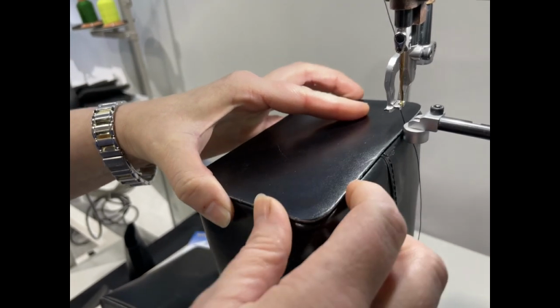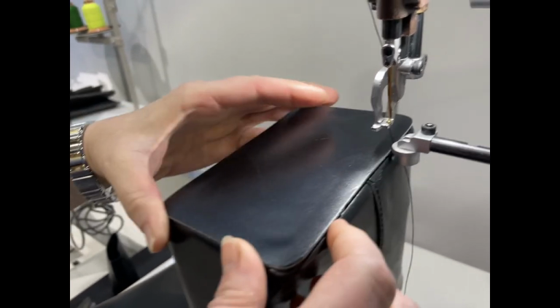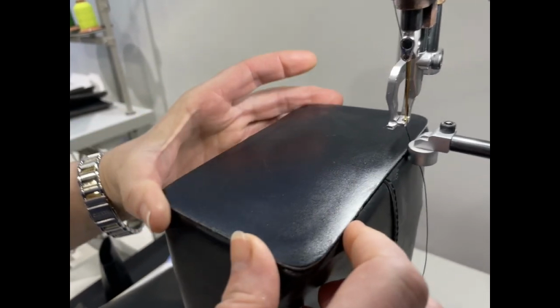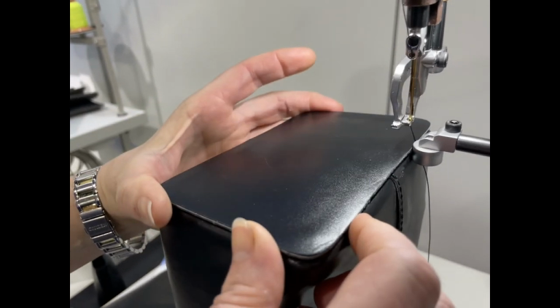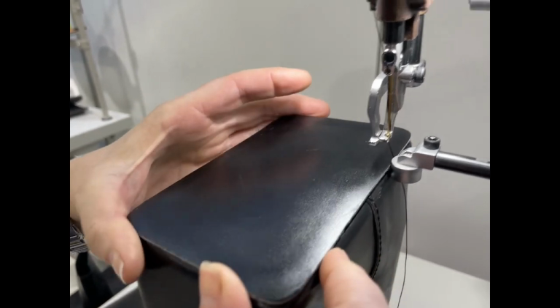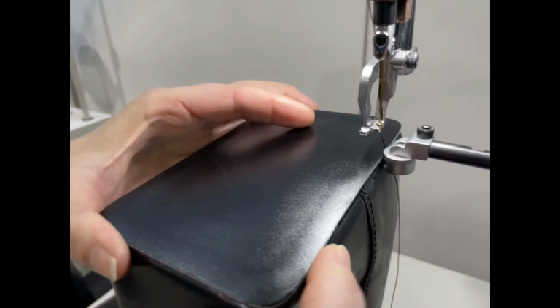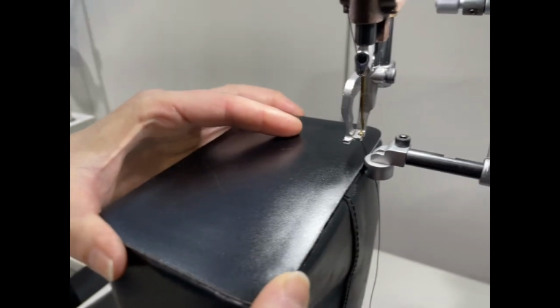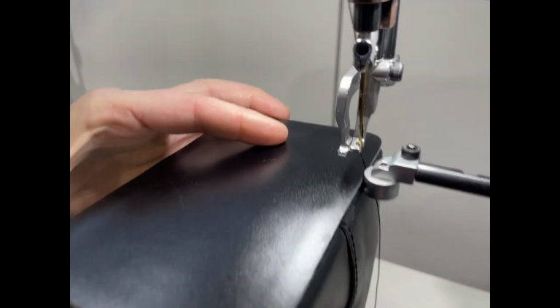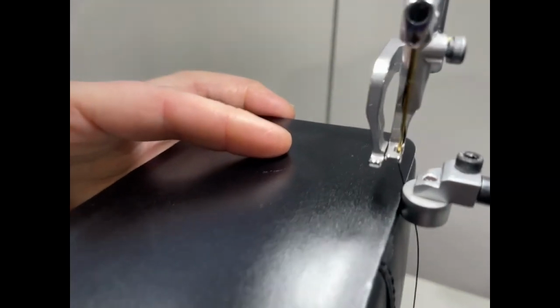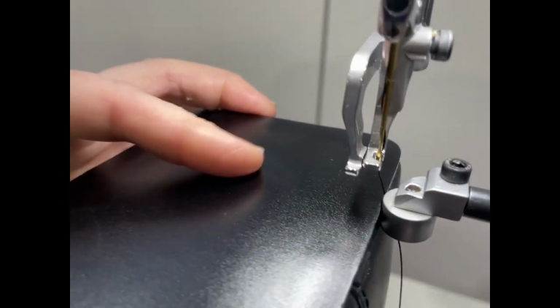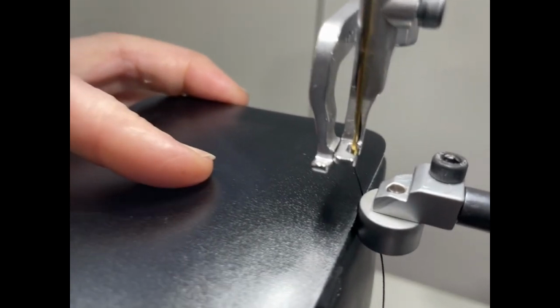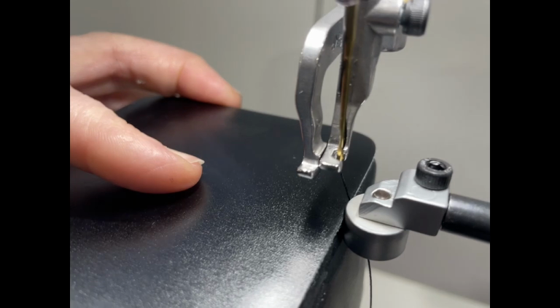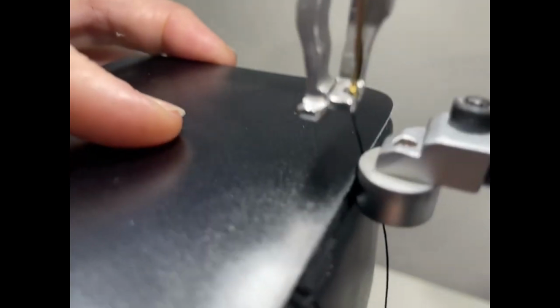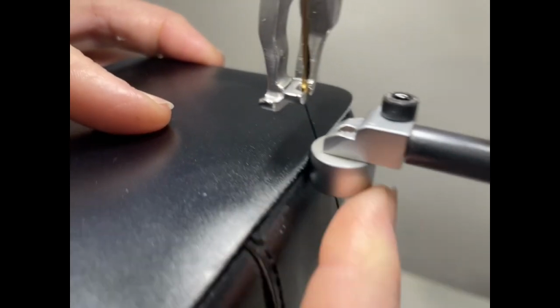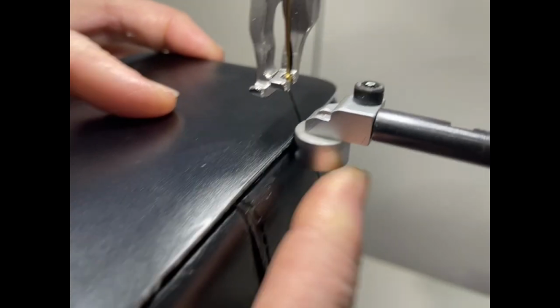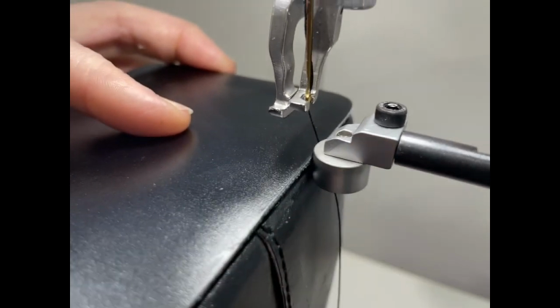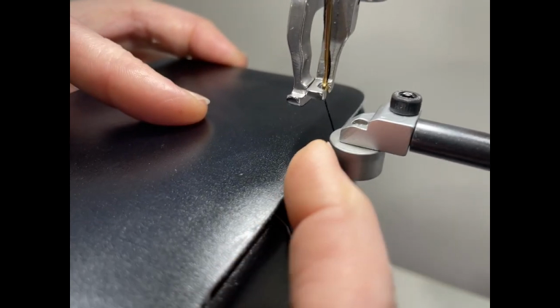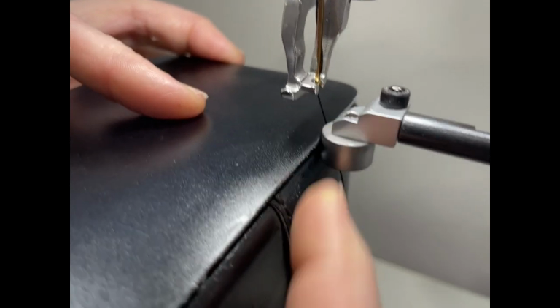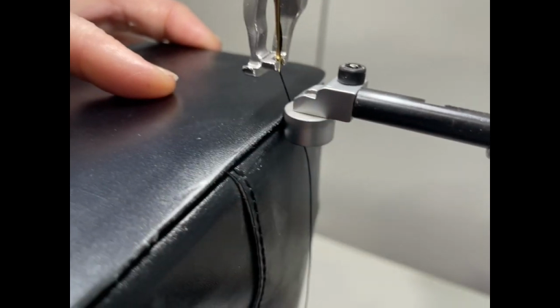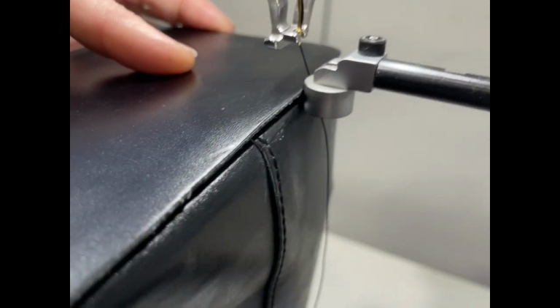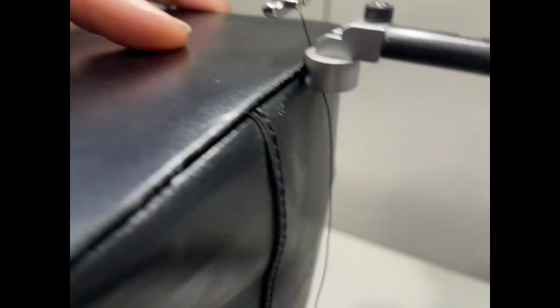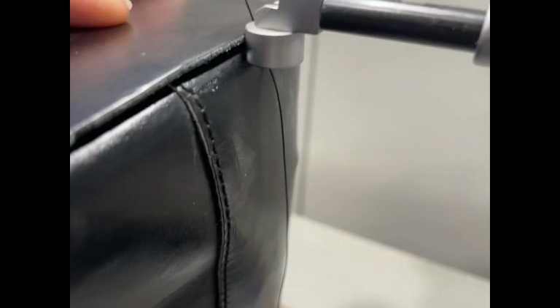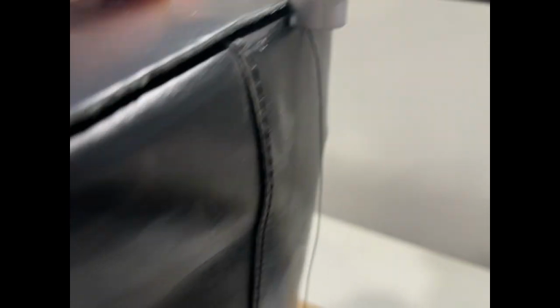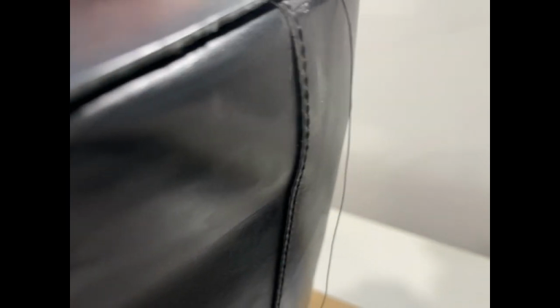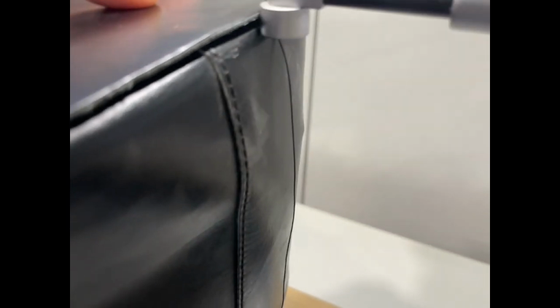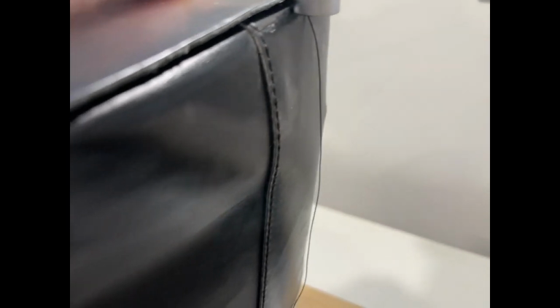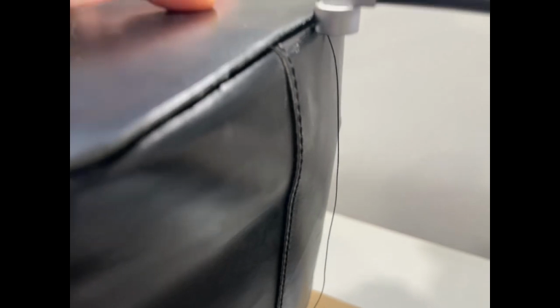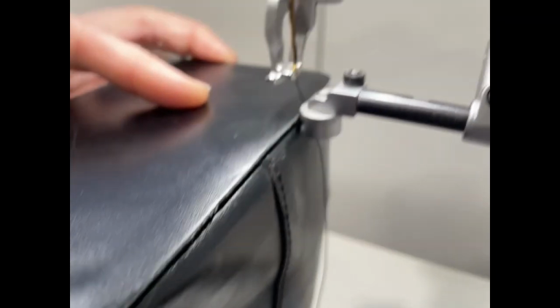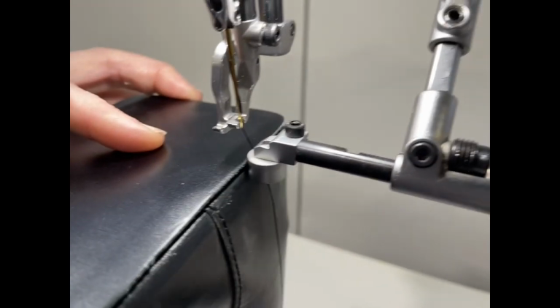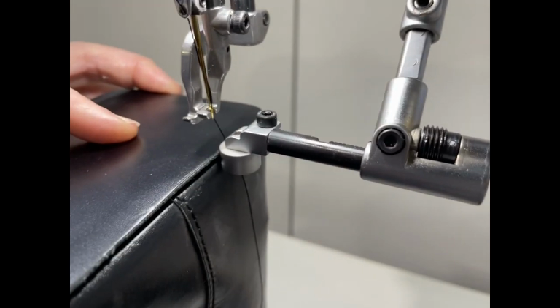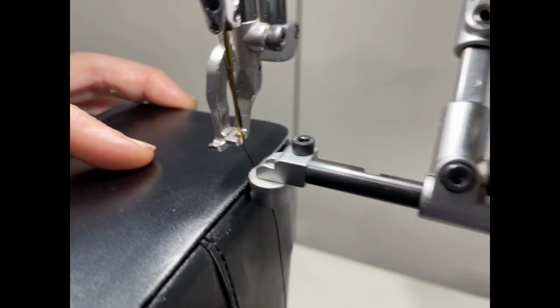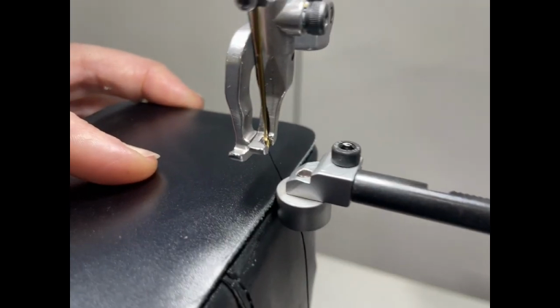So you put this — put your seam guide down so that it's against it. The seam guide is also adjusted — all adjusted. But you know that, right? Okay, go ahead.